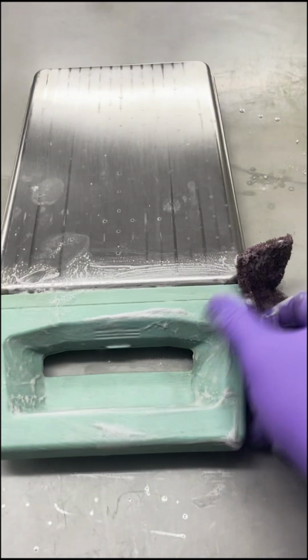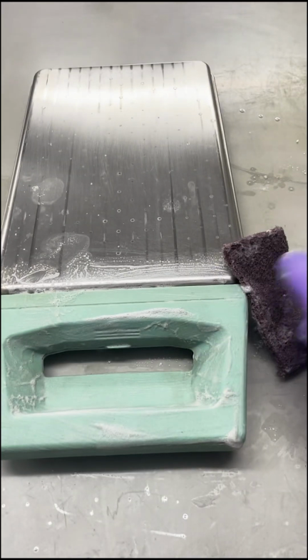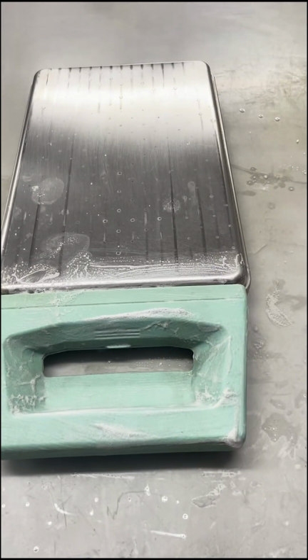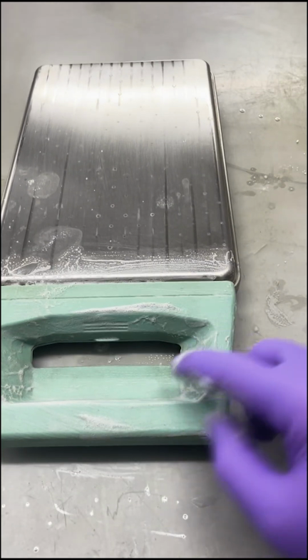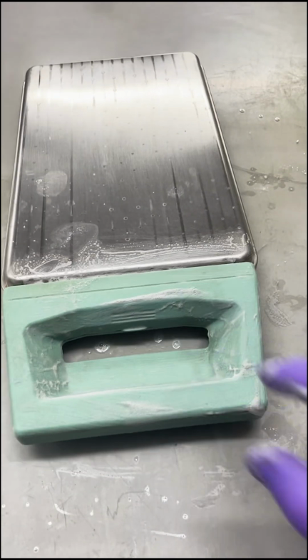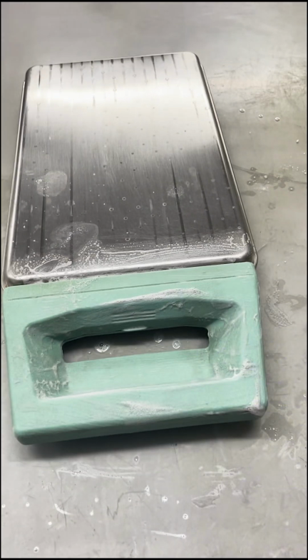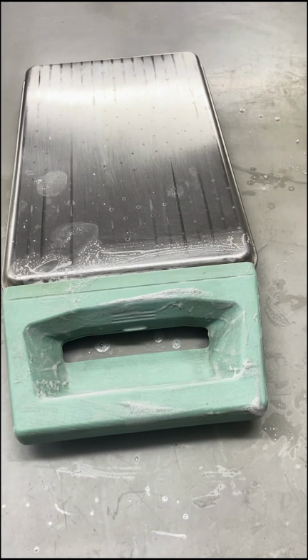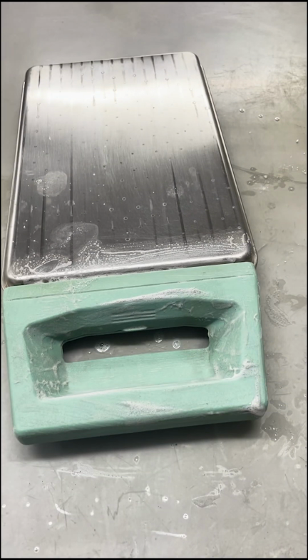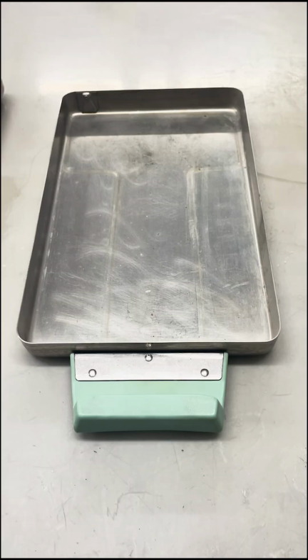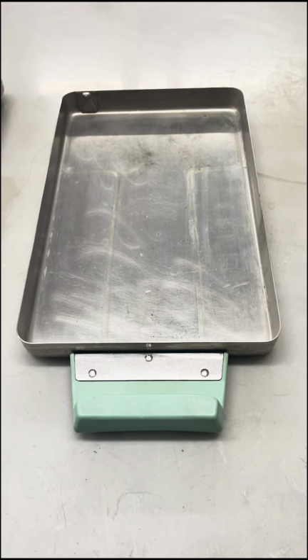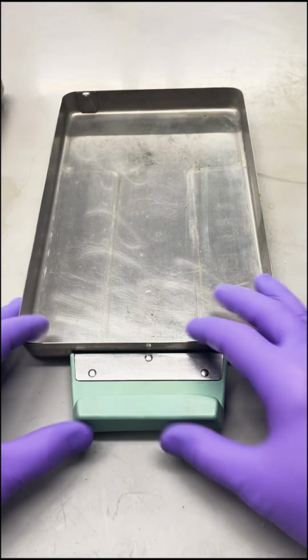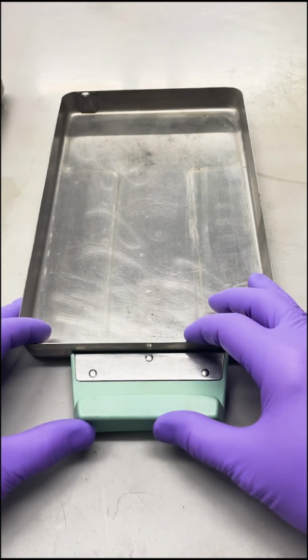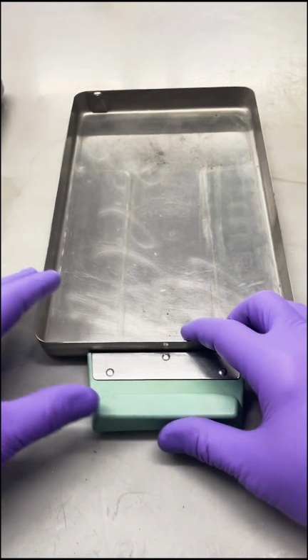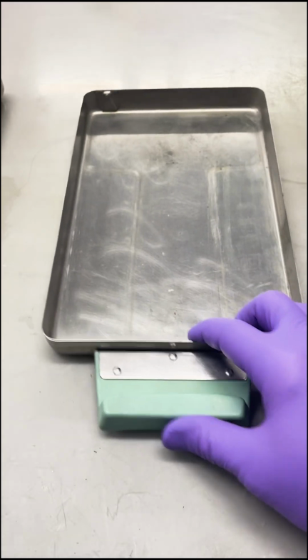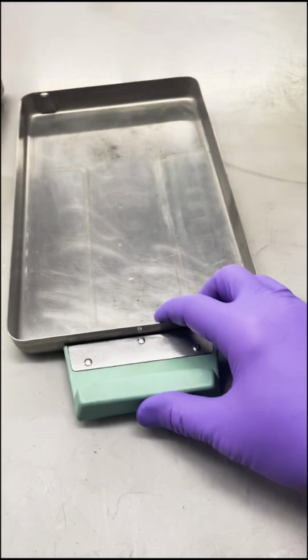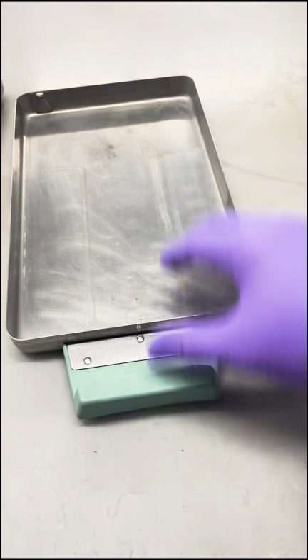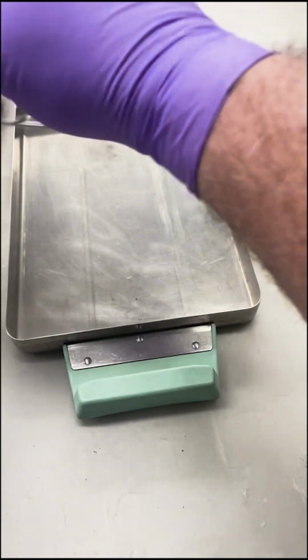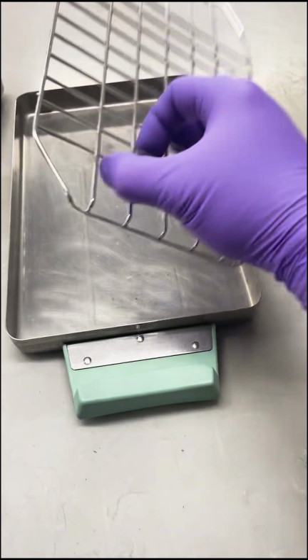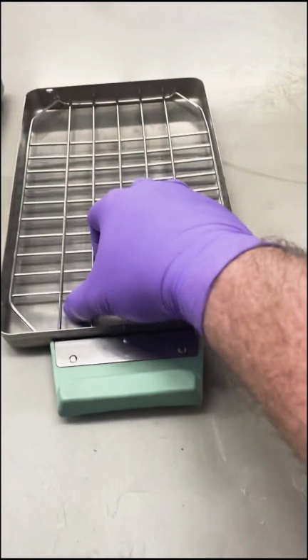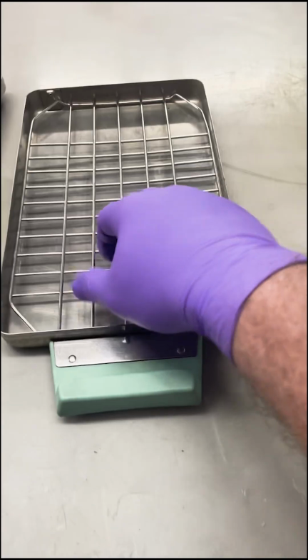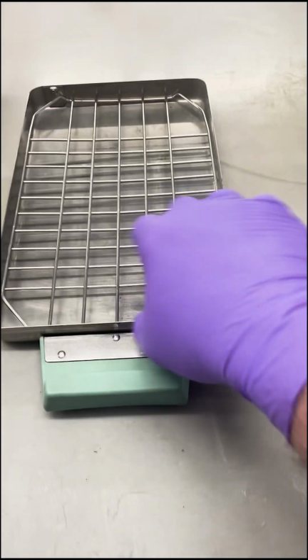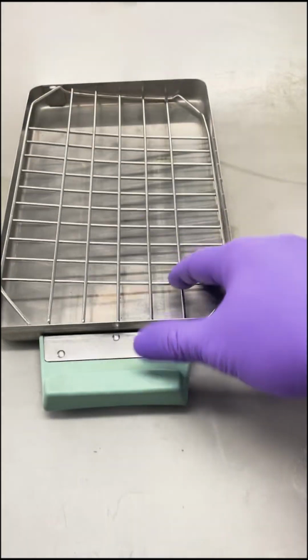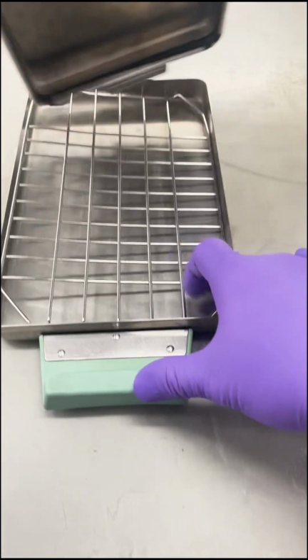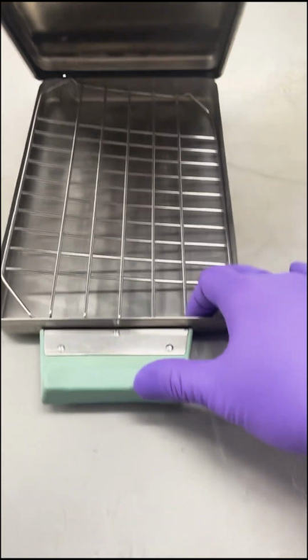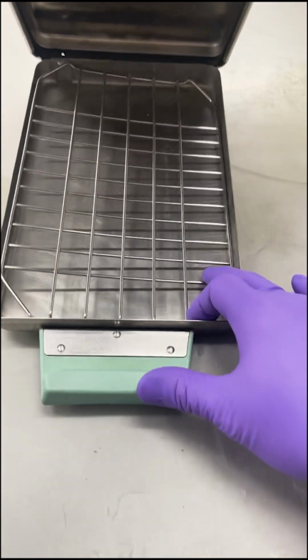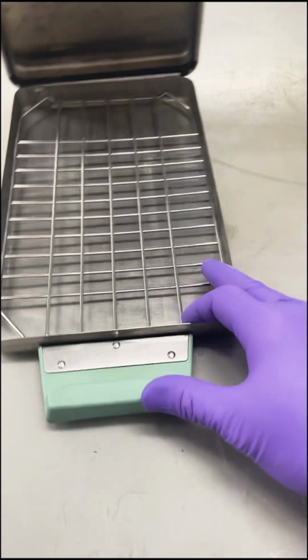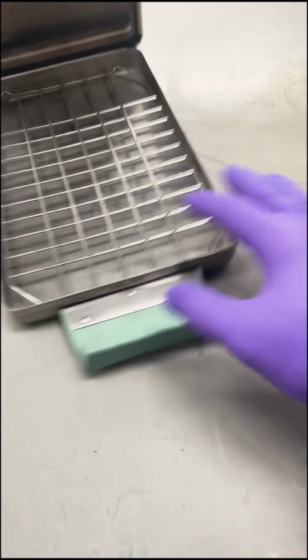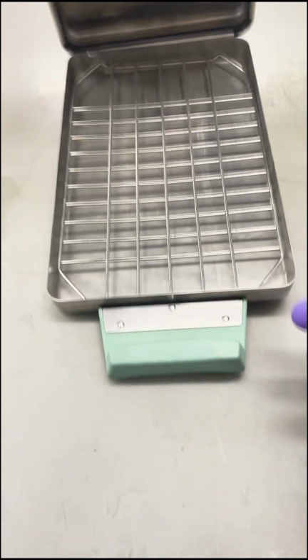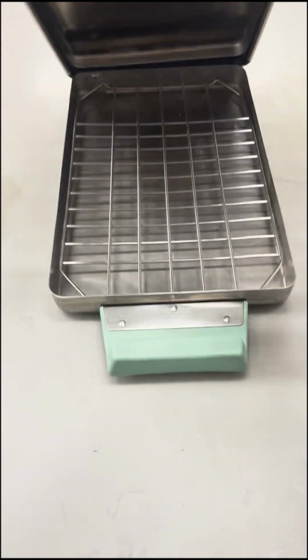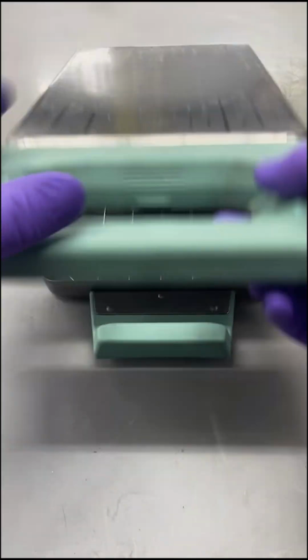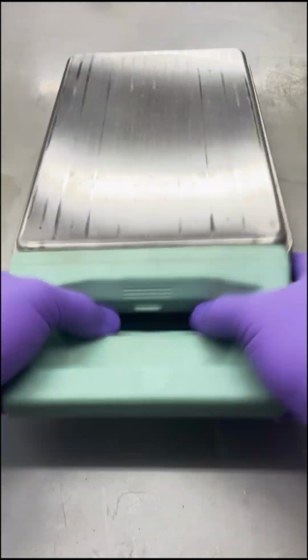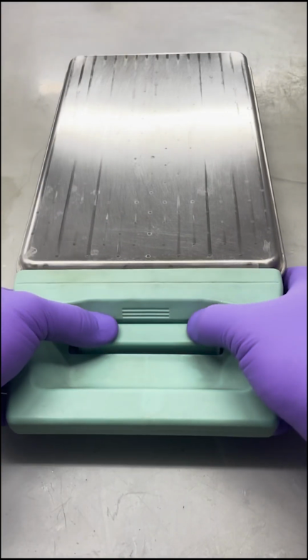Once we do that, take it to the sink and give it a nice rinse. Once it's rinsed nice and clean, just repeat the same steps on your lid and you're good to go.